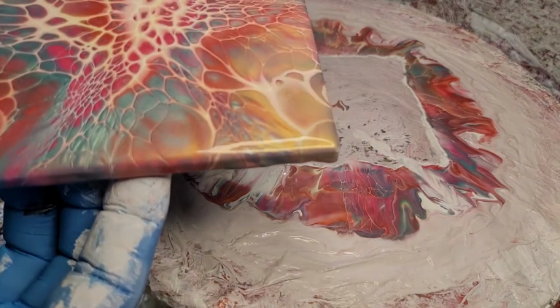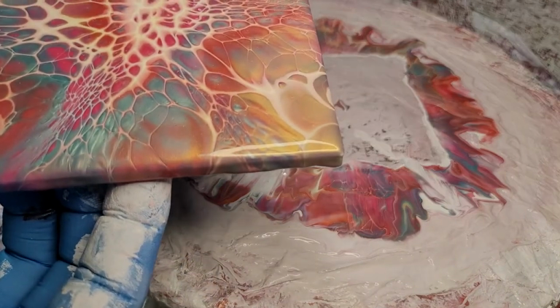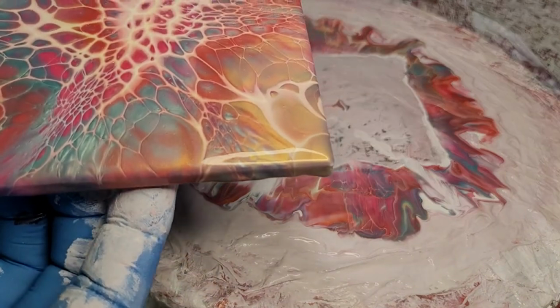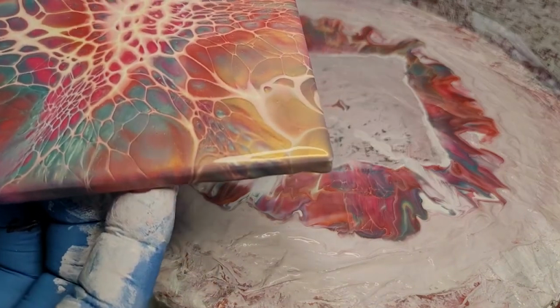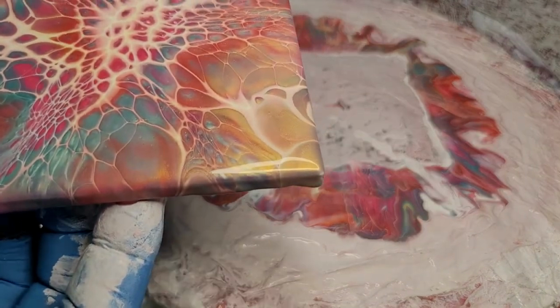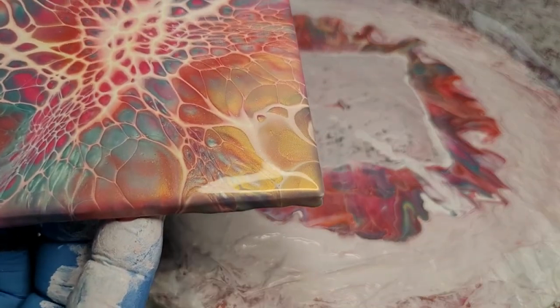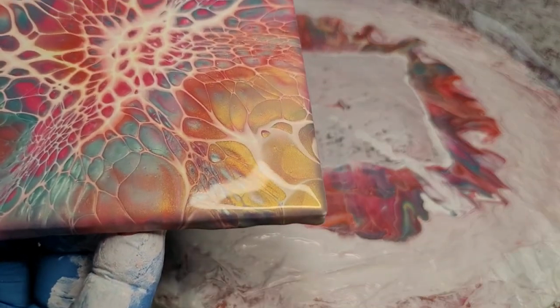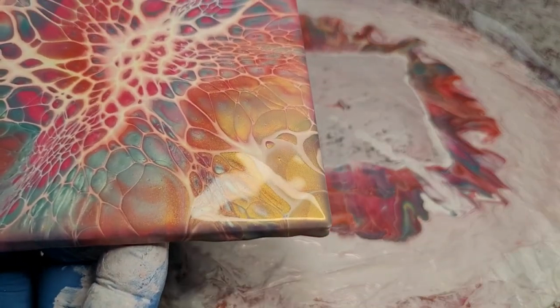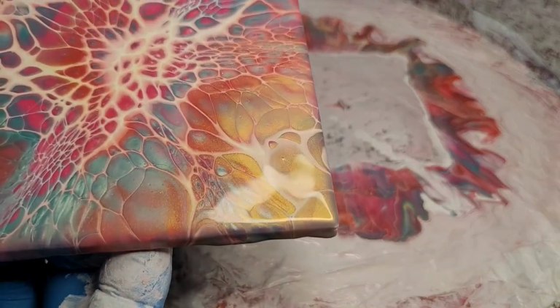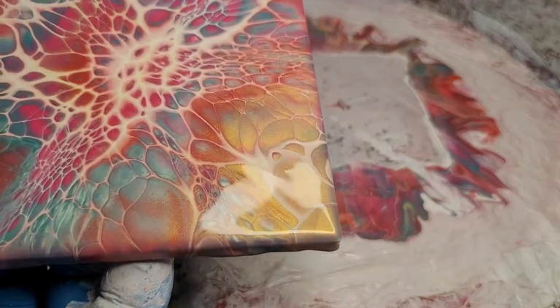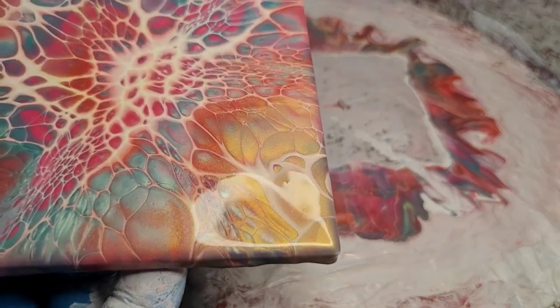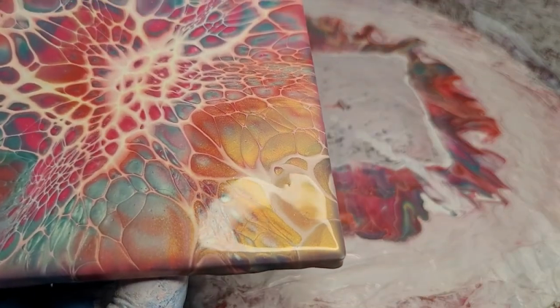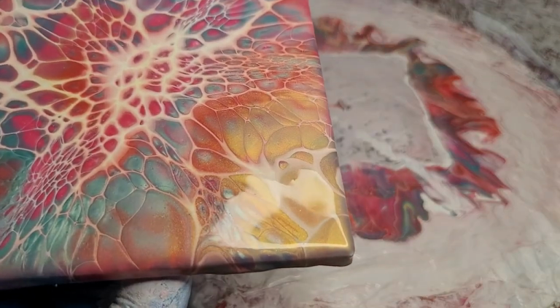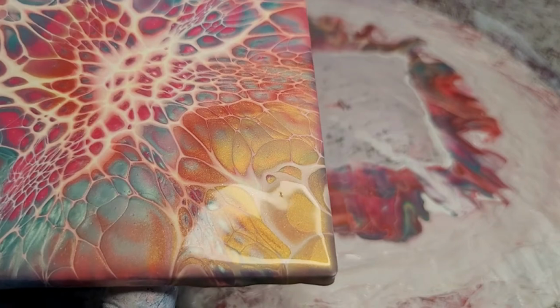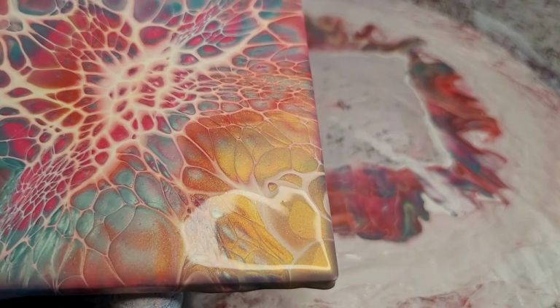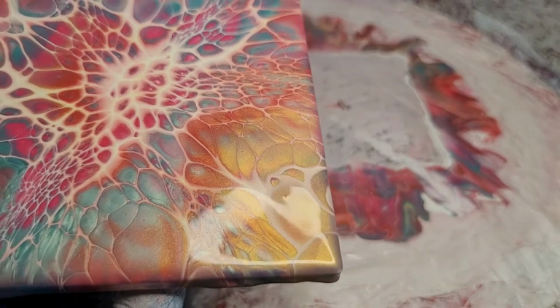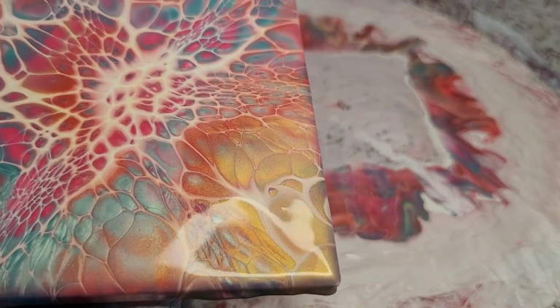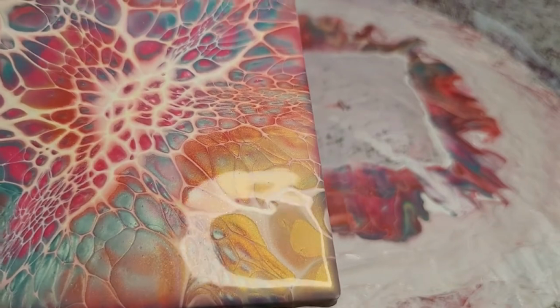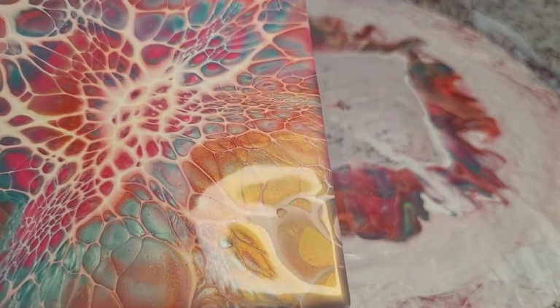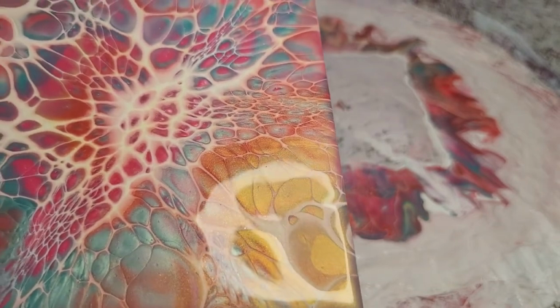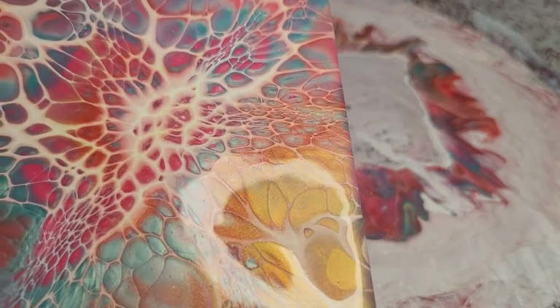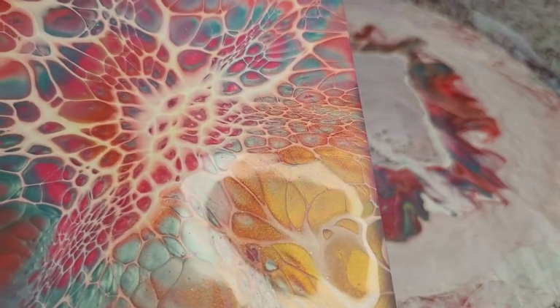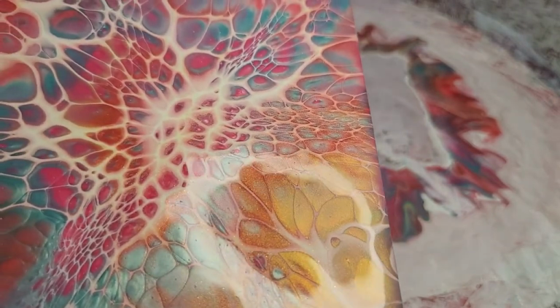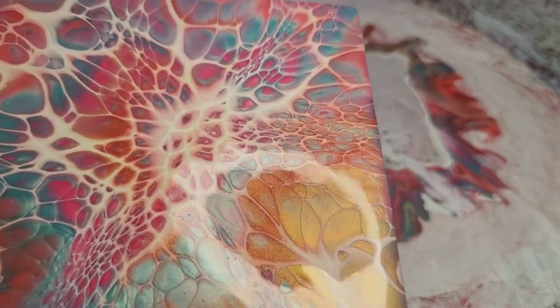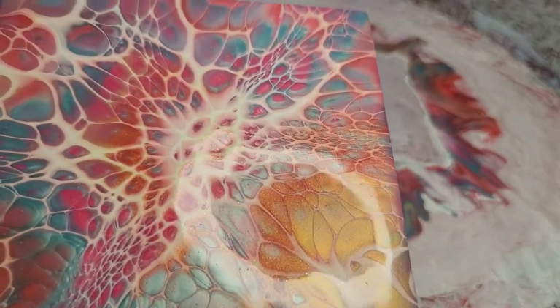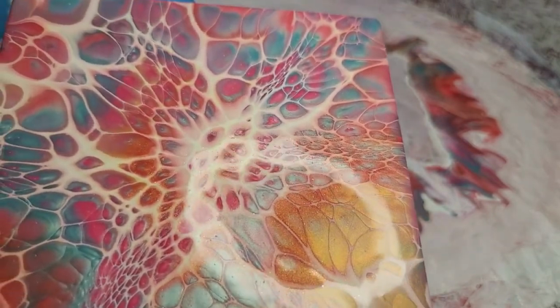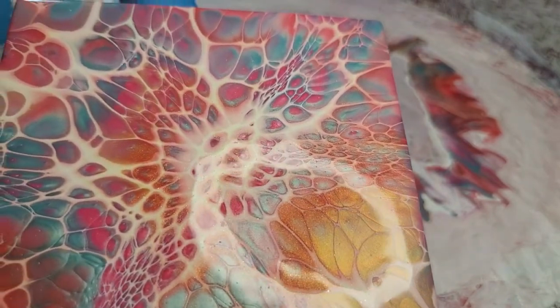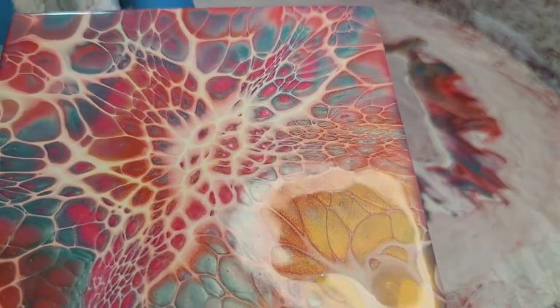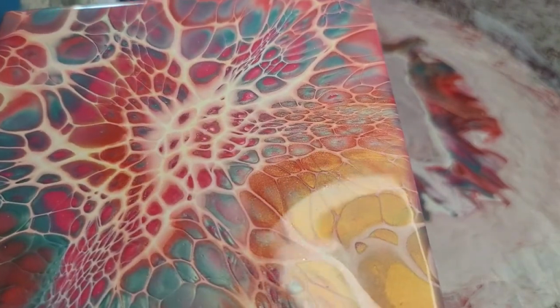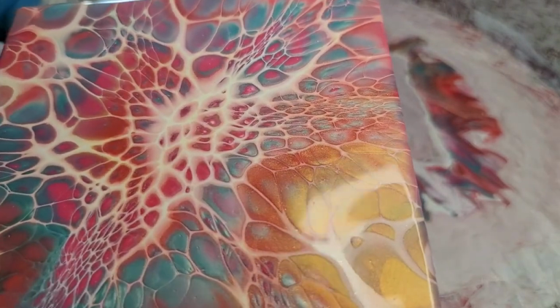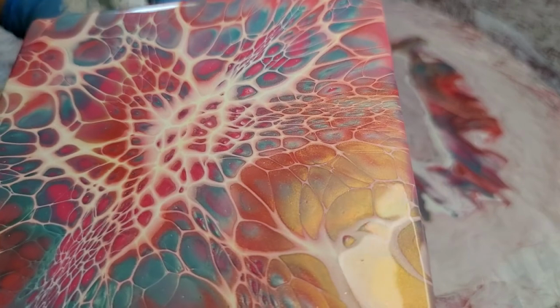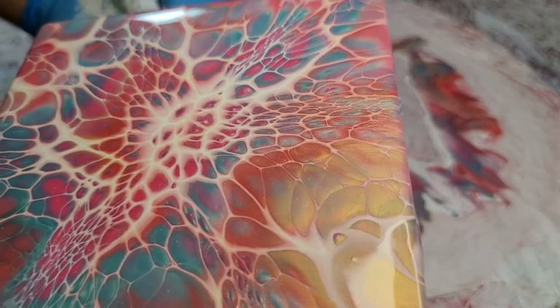I'm marveling at that — it is absolutely stunning. Frosty Eyed Candy, that's our buddy S.I. Frost, and Shelton from Shell Rock — how was that one, guys?